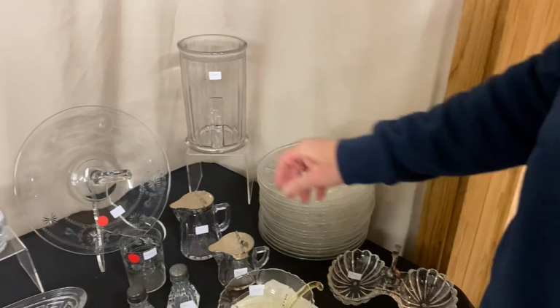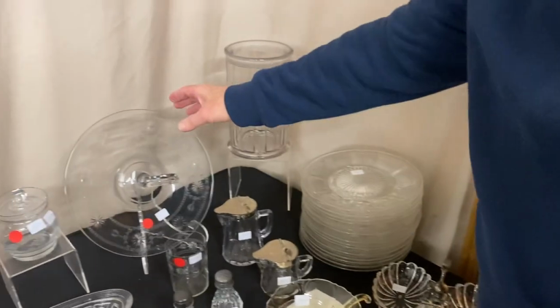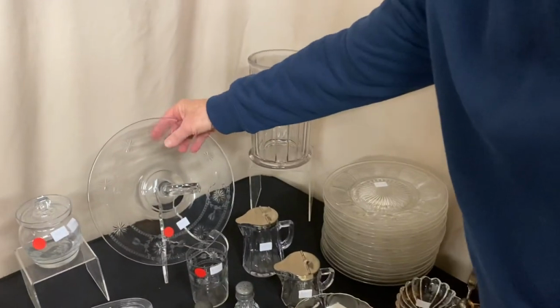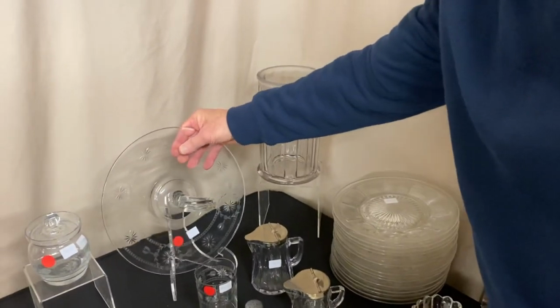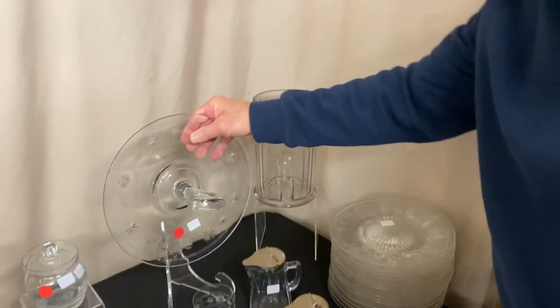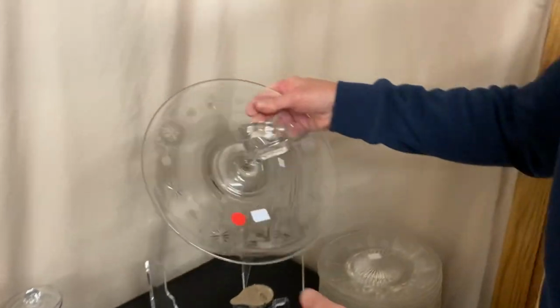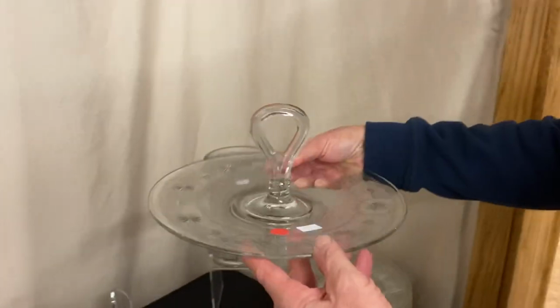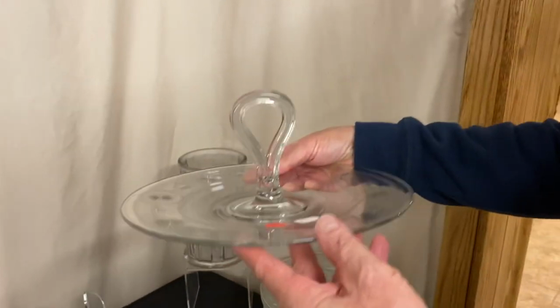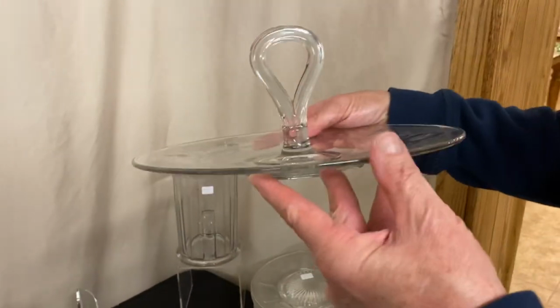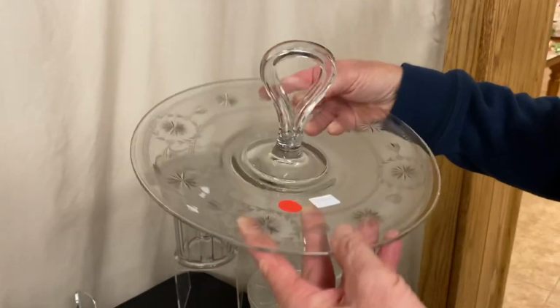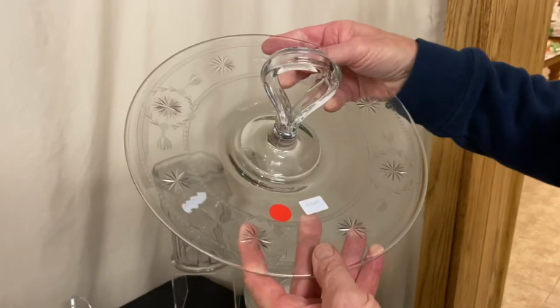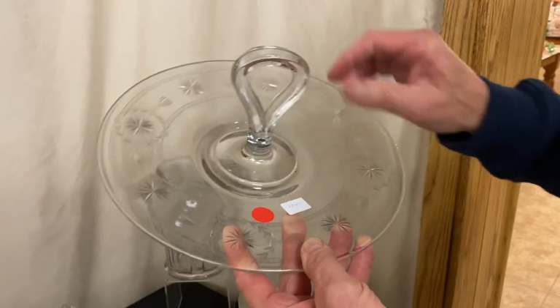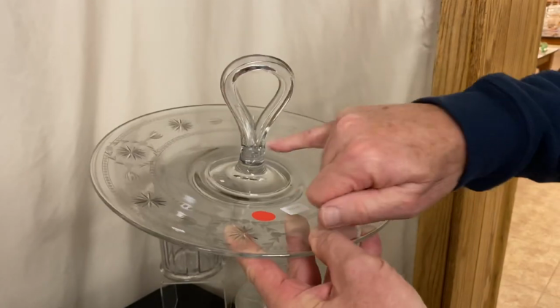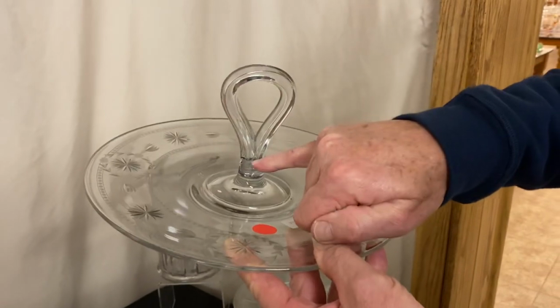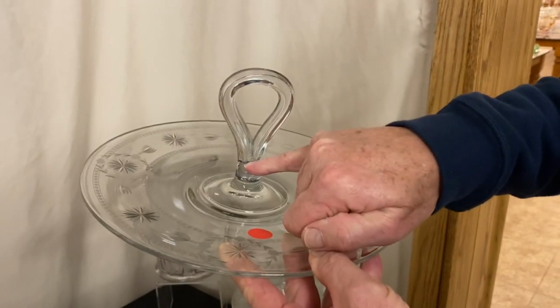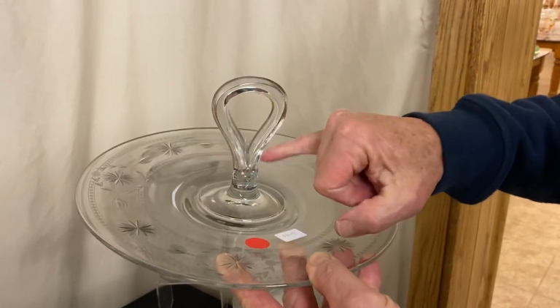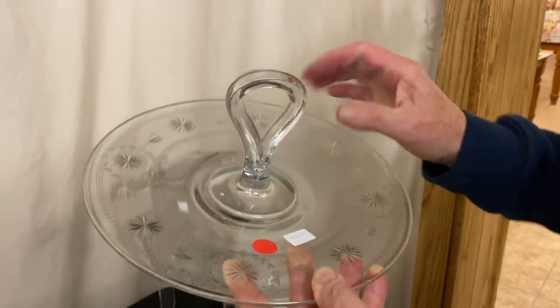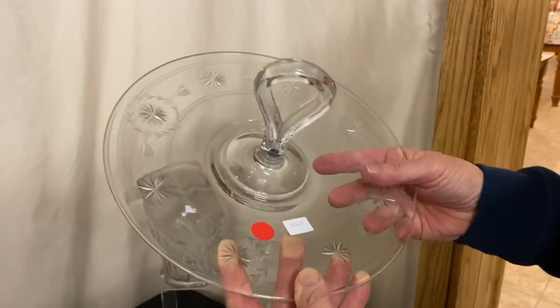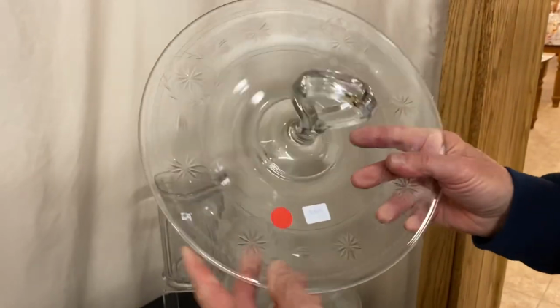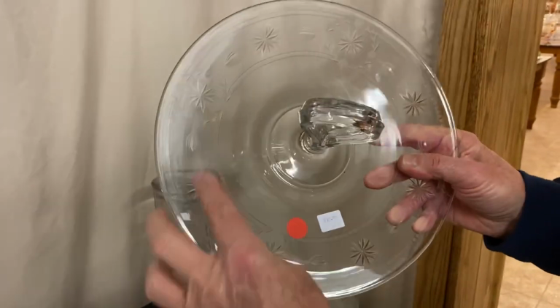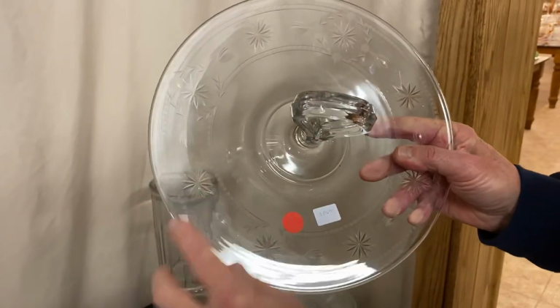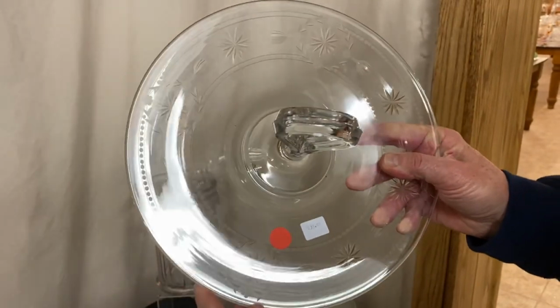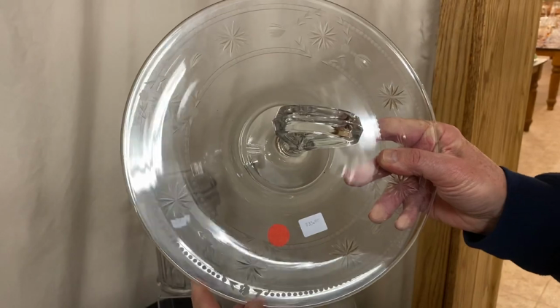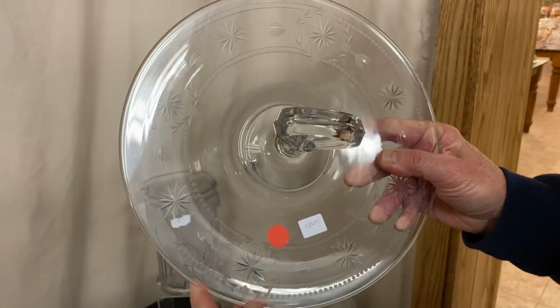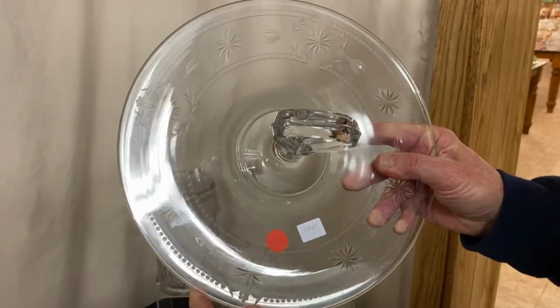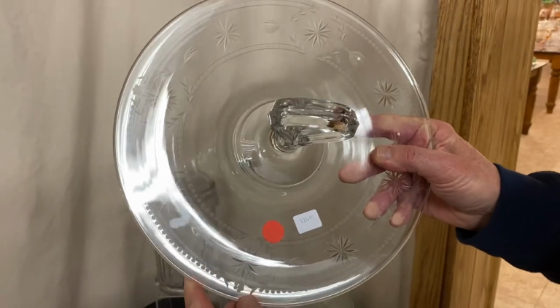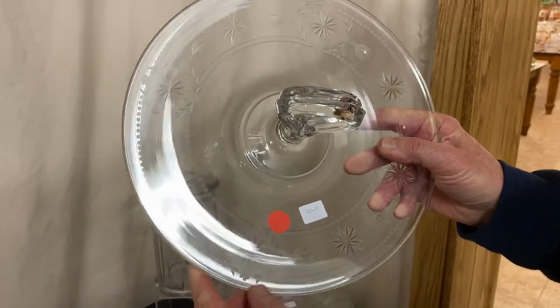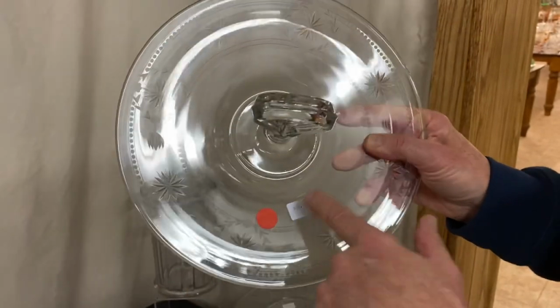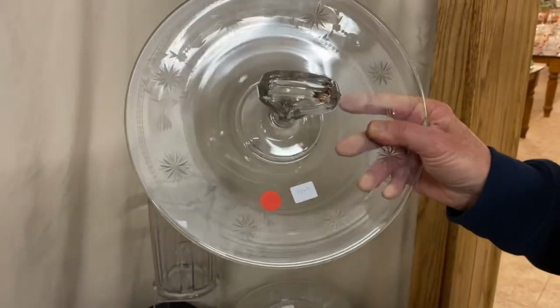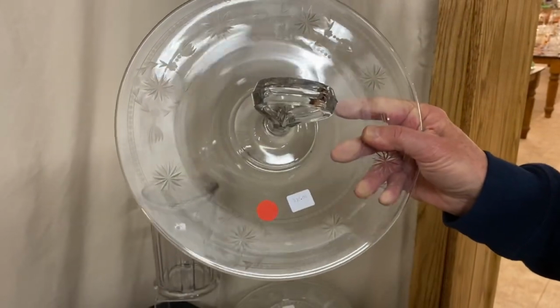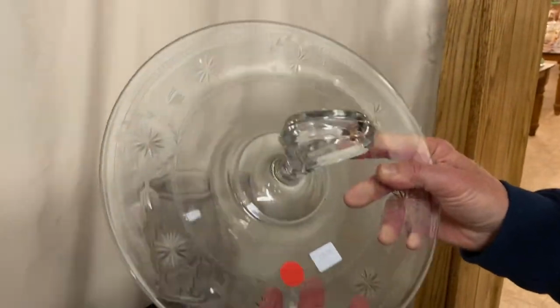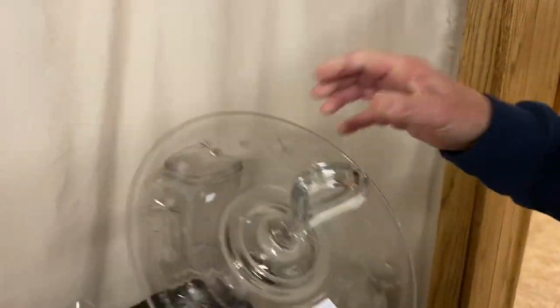Here's the first piece we've got out of Tom and Nila's collection. It's a Yeoman's center-handled sandwich tray. It has a diamond H on each side of the handle and a cutting very similar to Heisey's Liberty pattern. It's priced $35 before the discount.